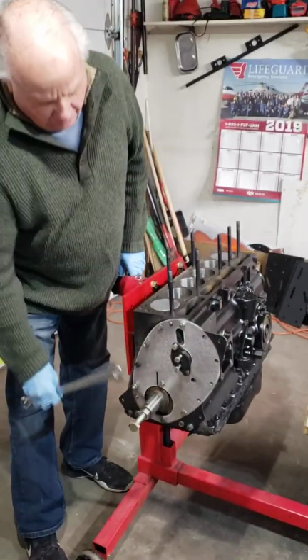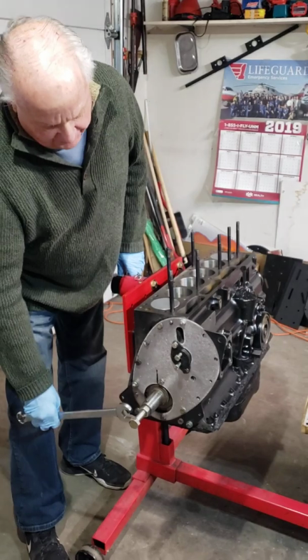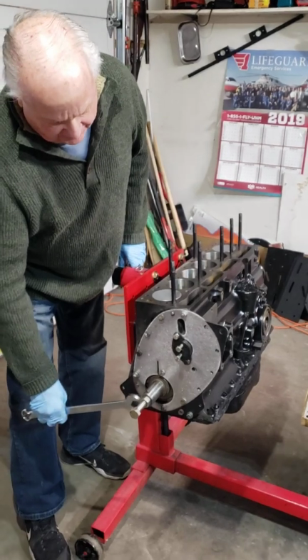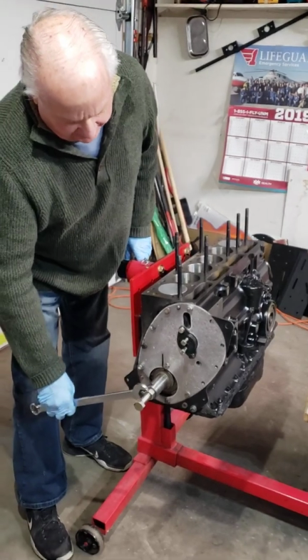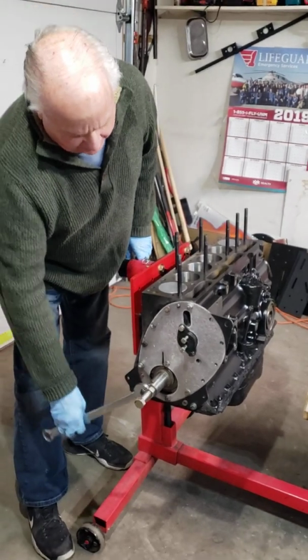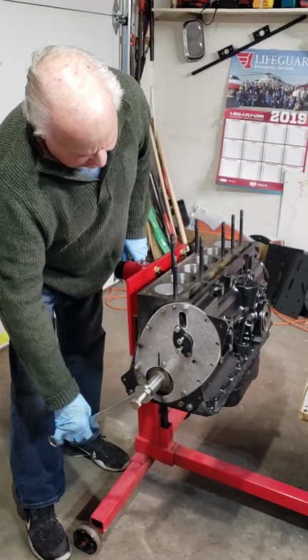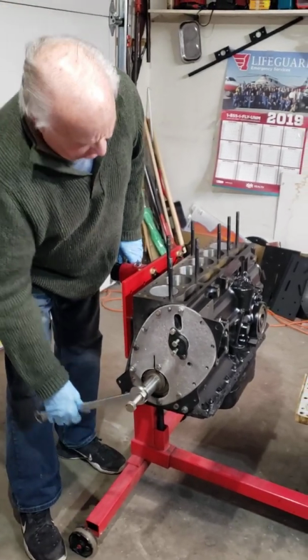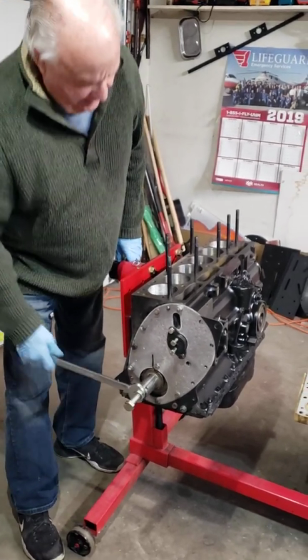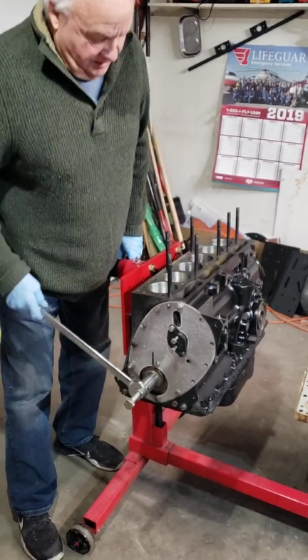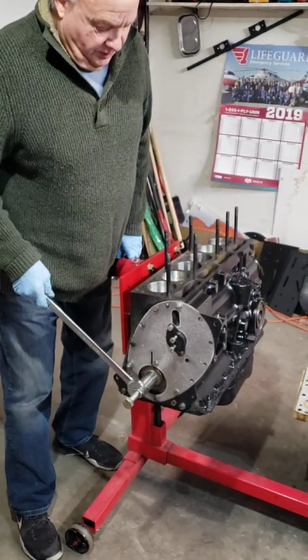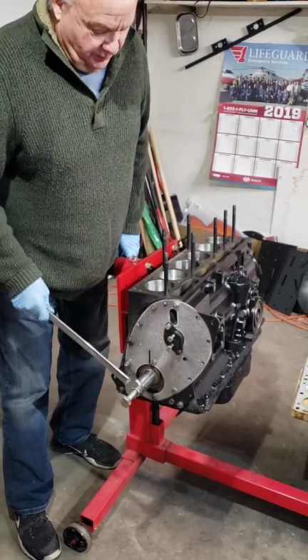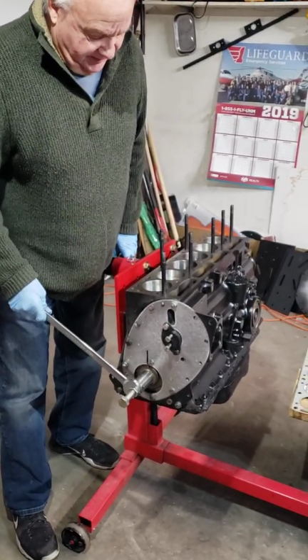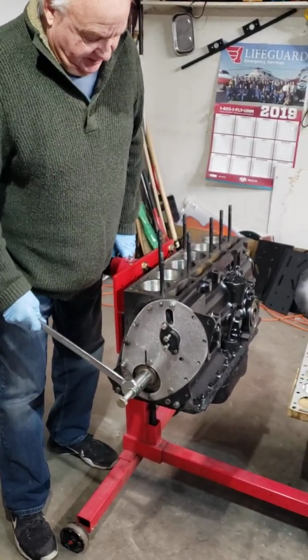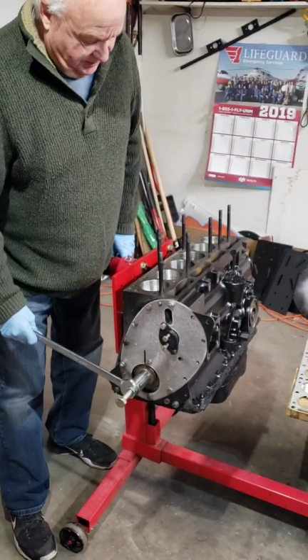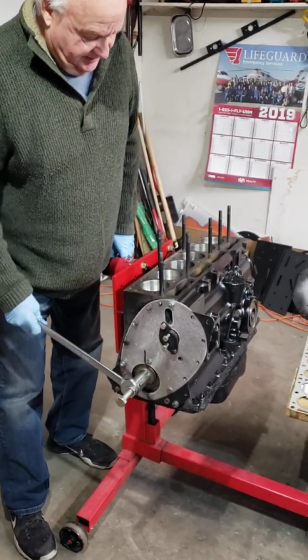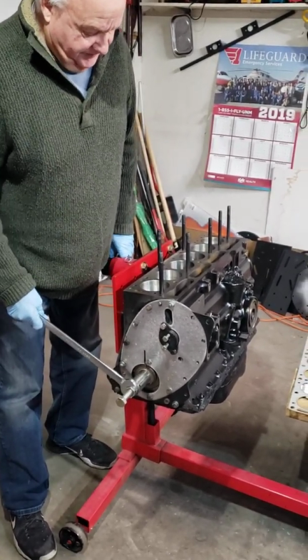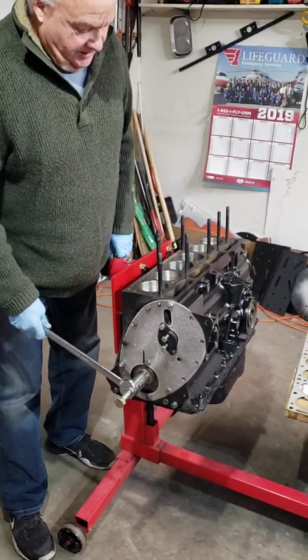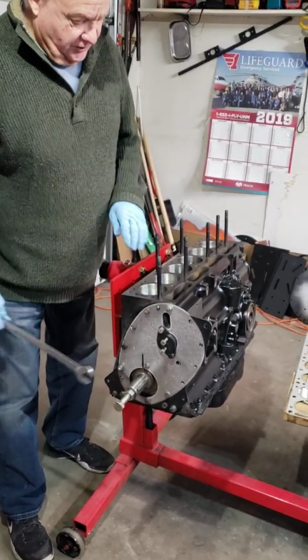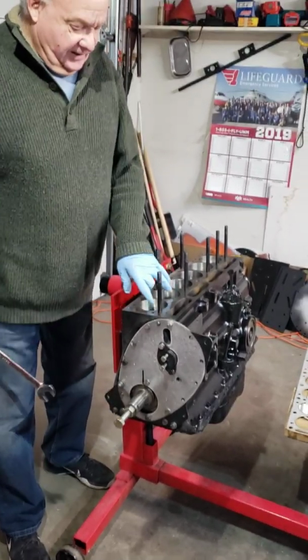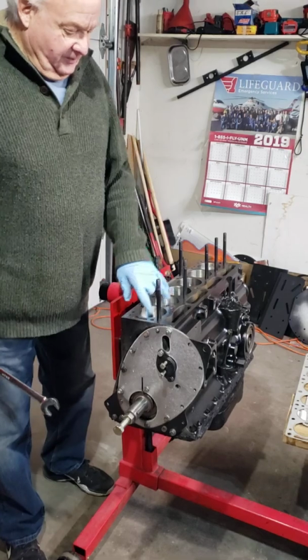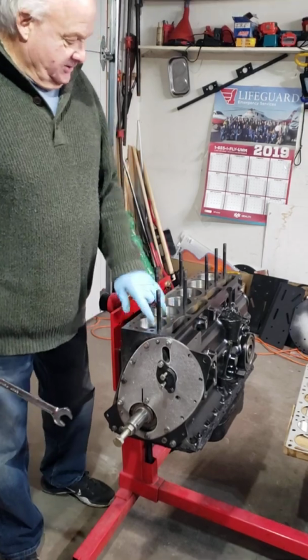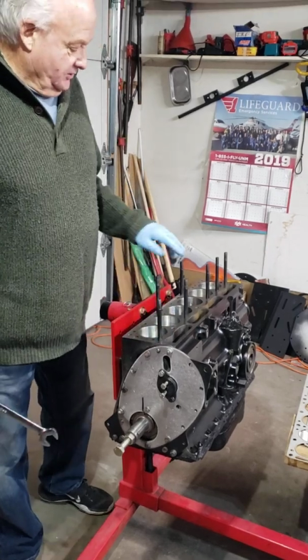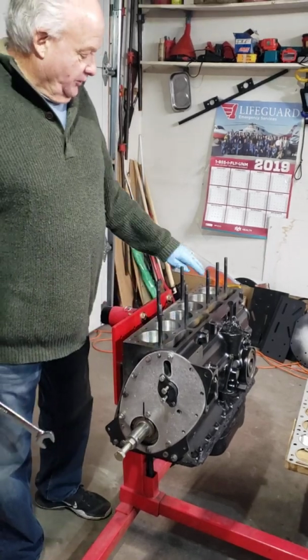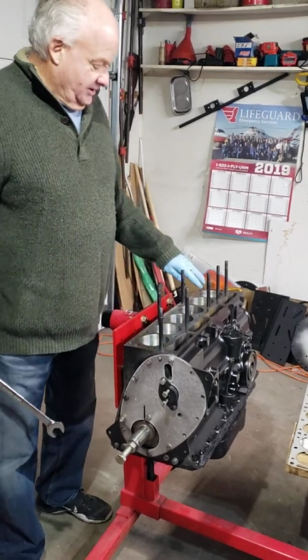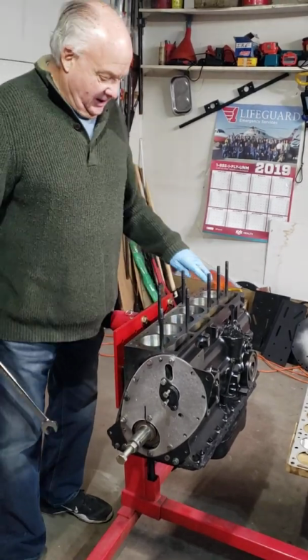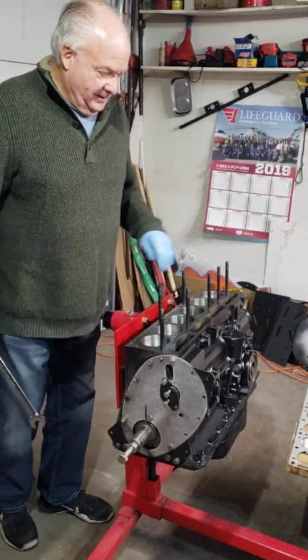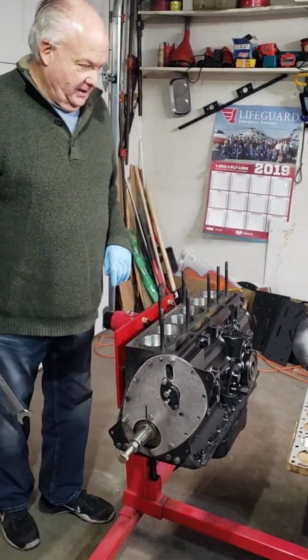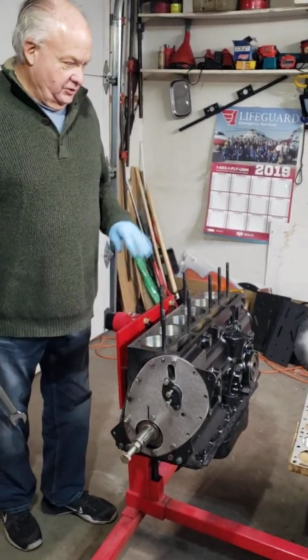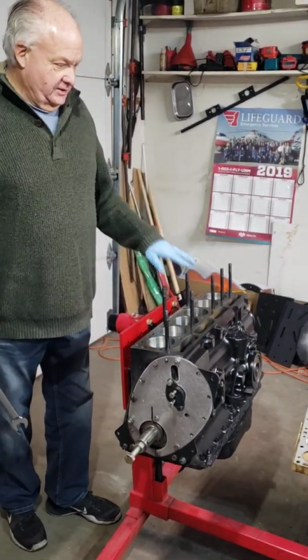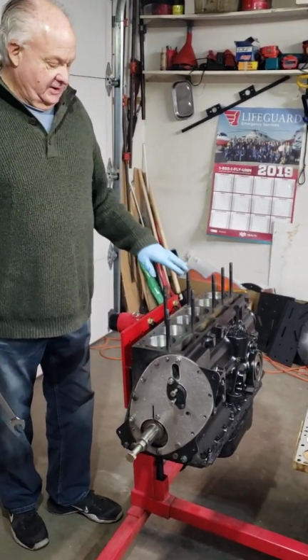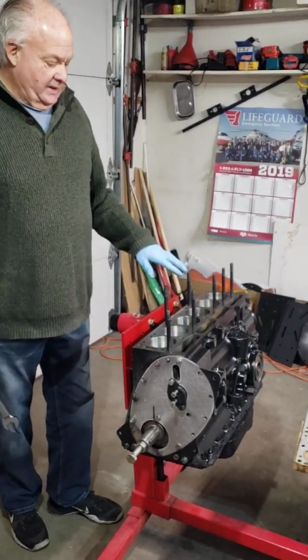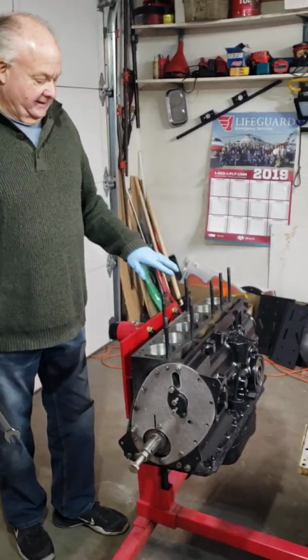Before I put the cylinder head on, I'm going to rotate this so that none of the pistons are at the very tip-top, and you'll understand why later.